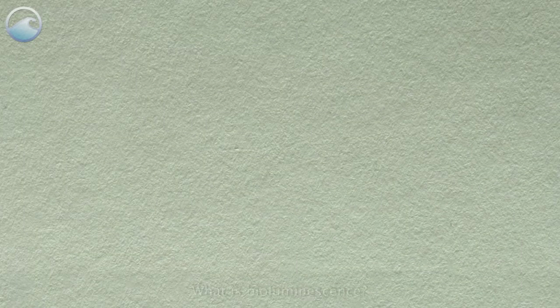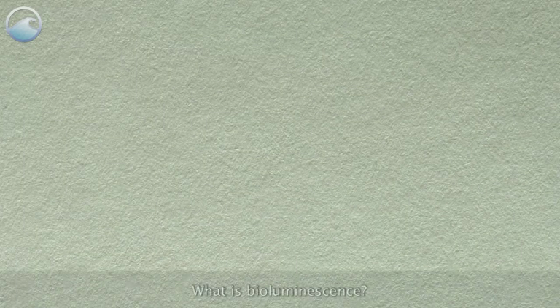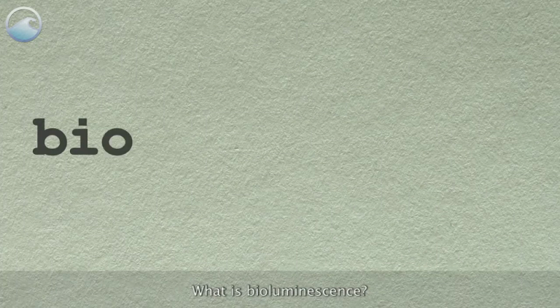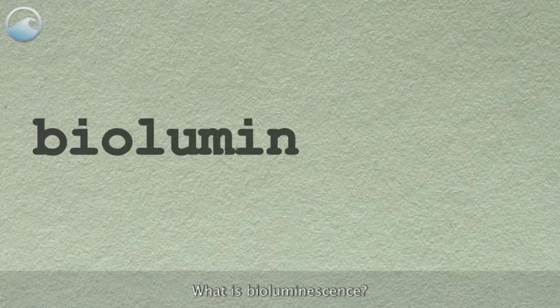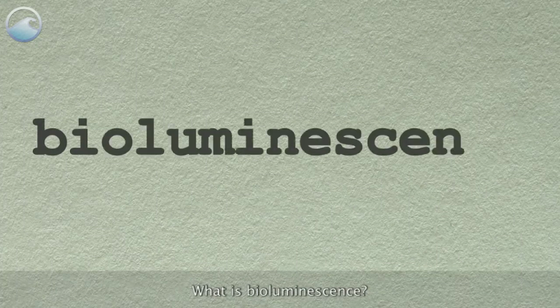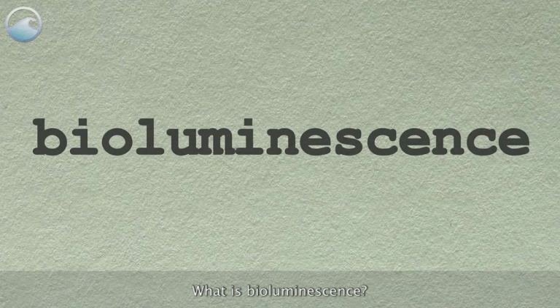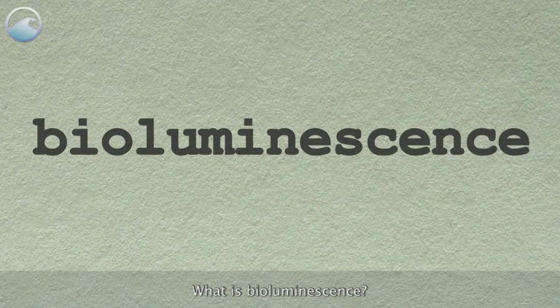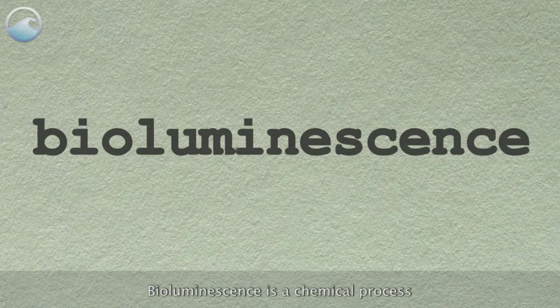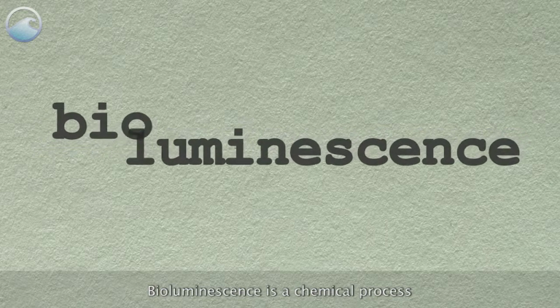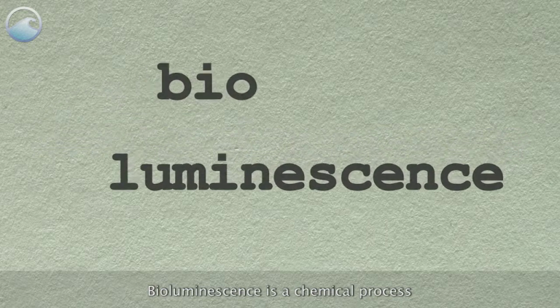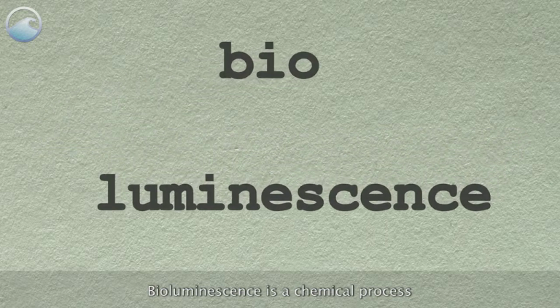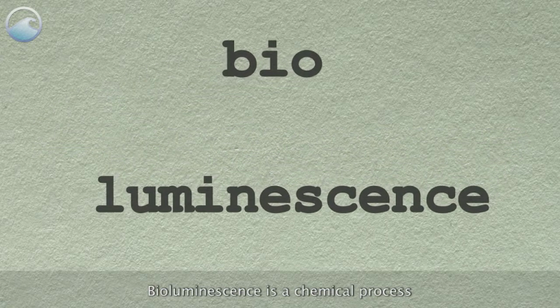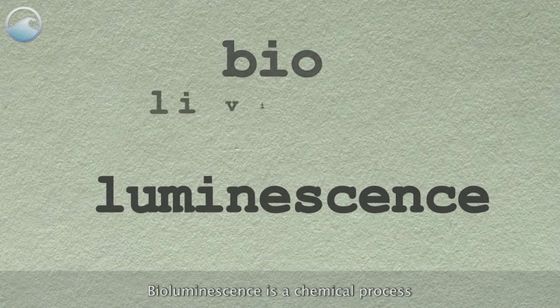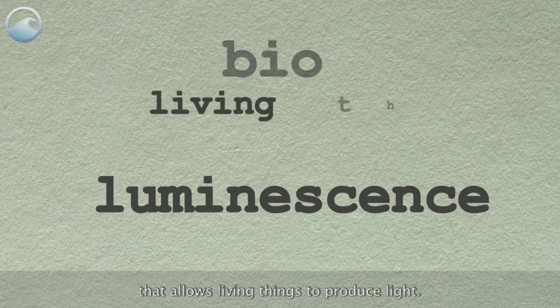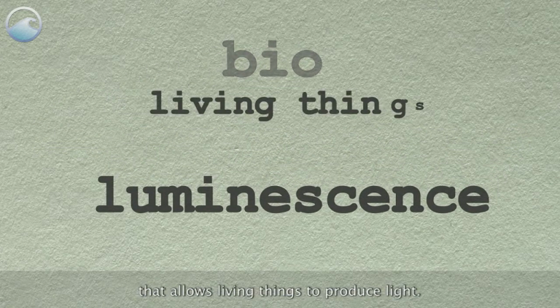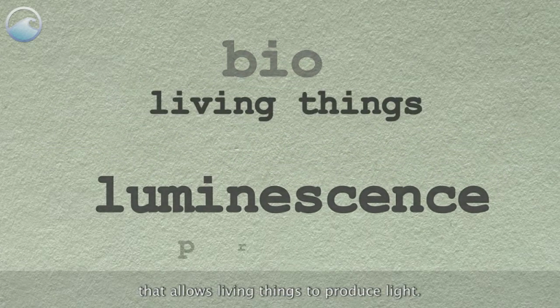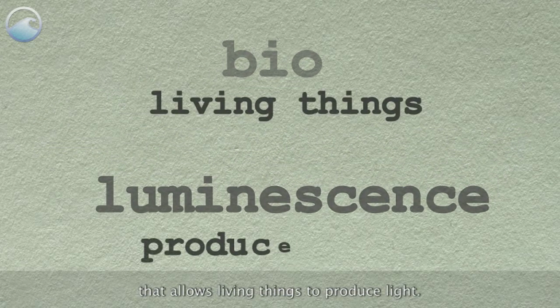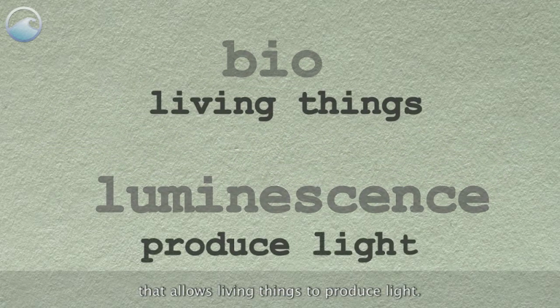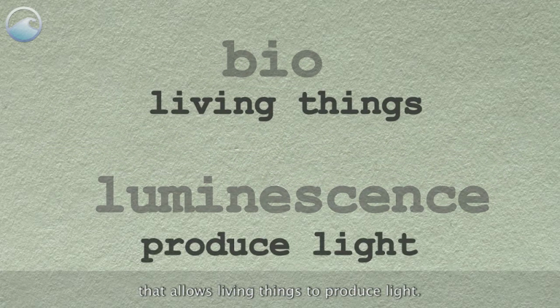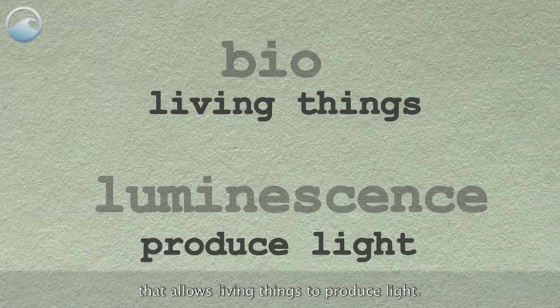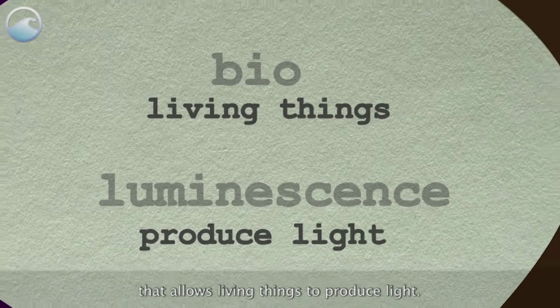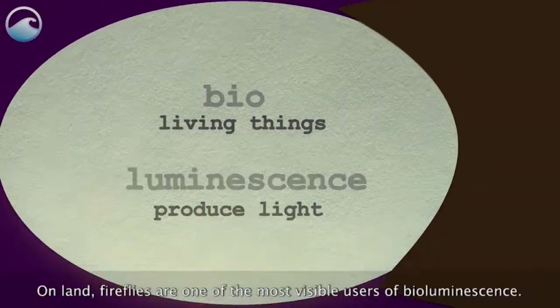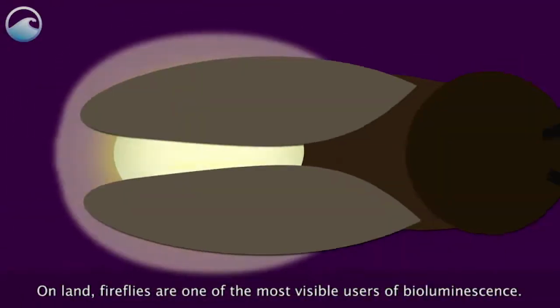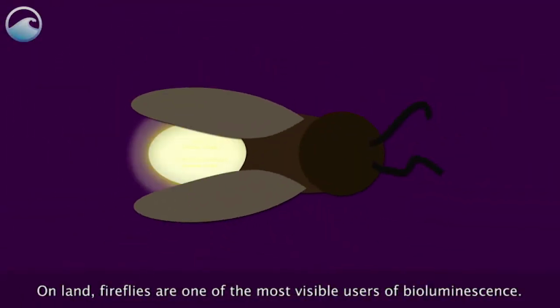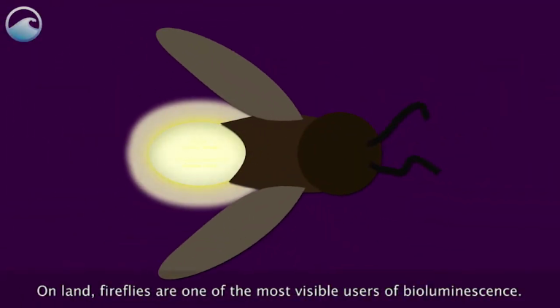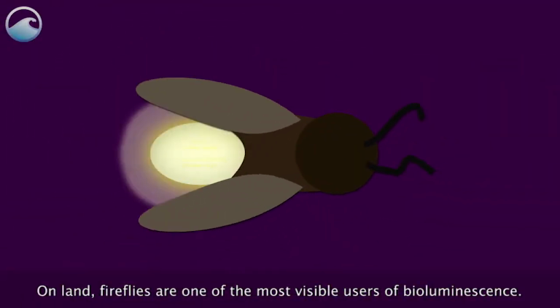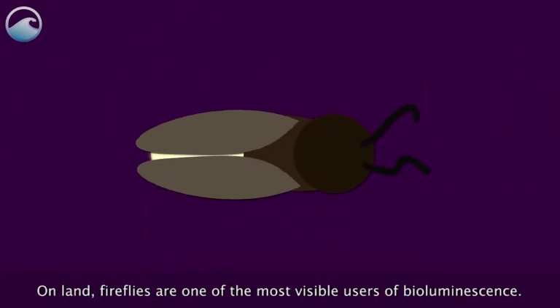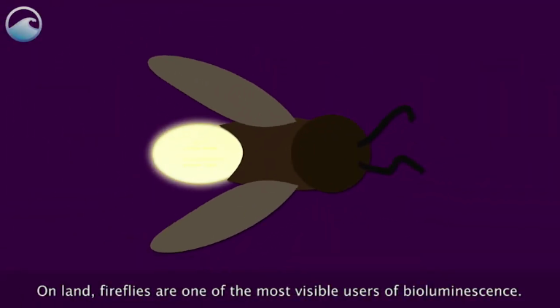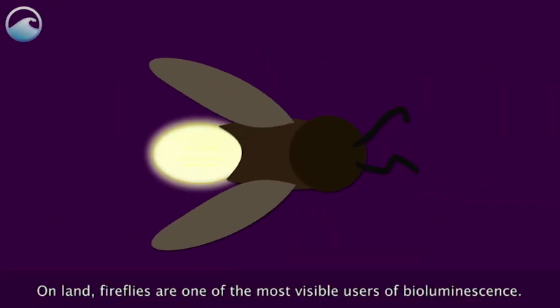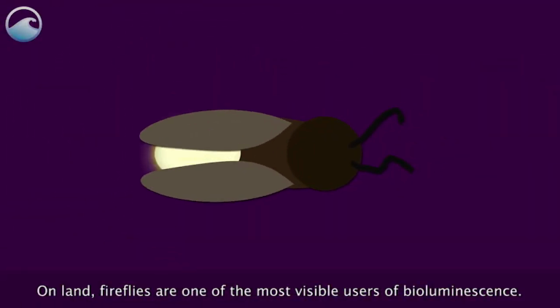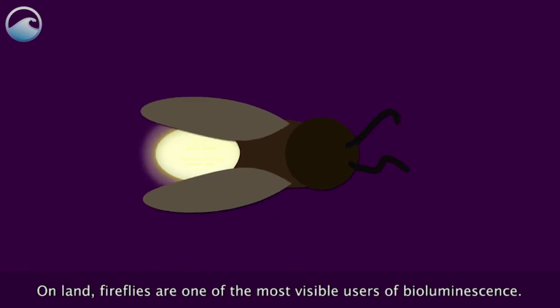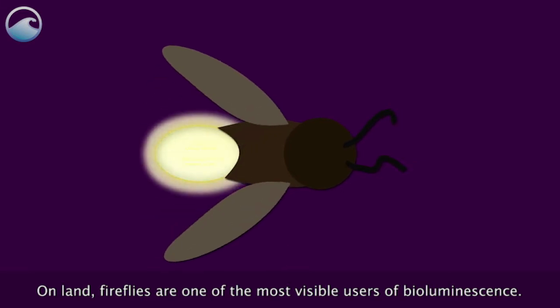What is bioluminescence? Bioluminescence is a chemical process that allows living things to produce light. On land, fireflies are one of the most visible users of bioluminescence.